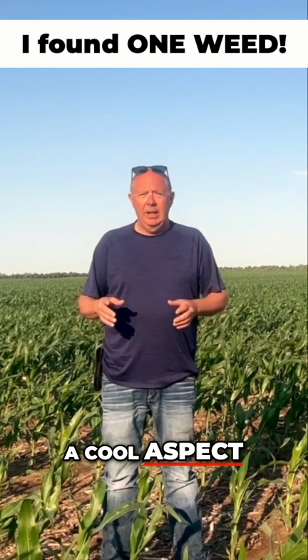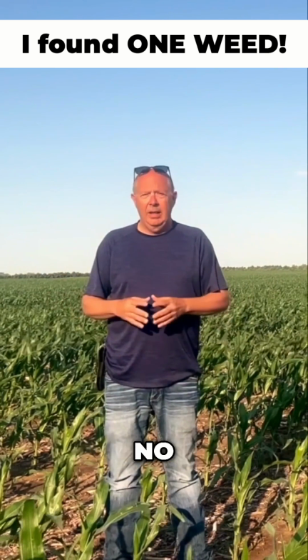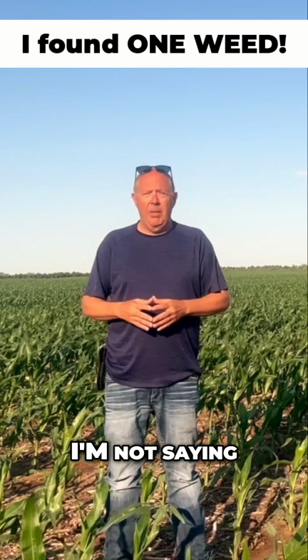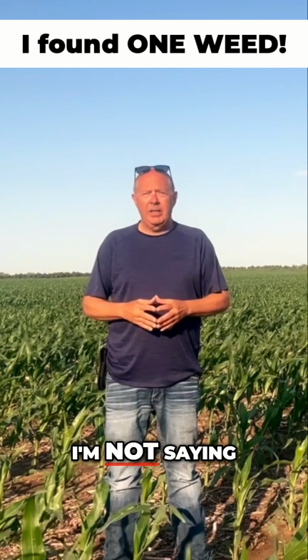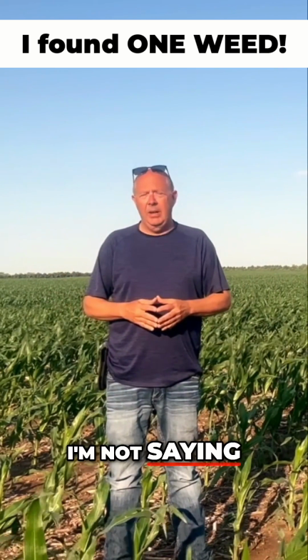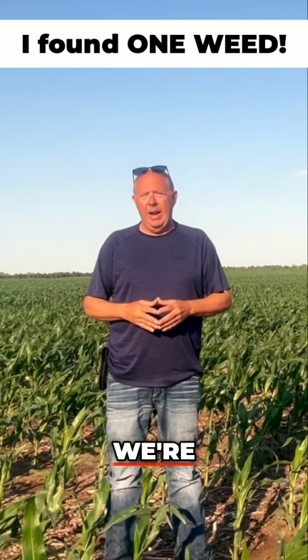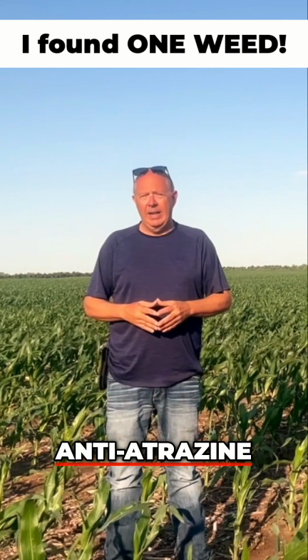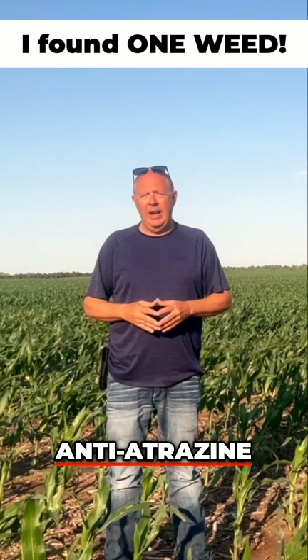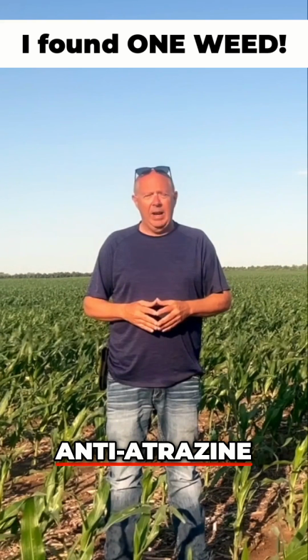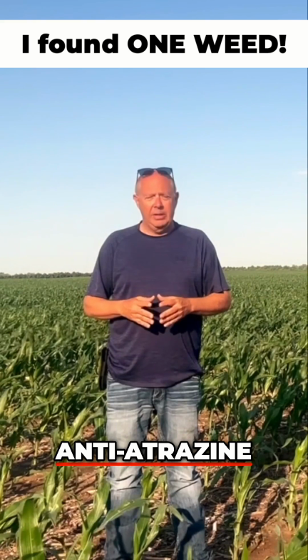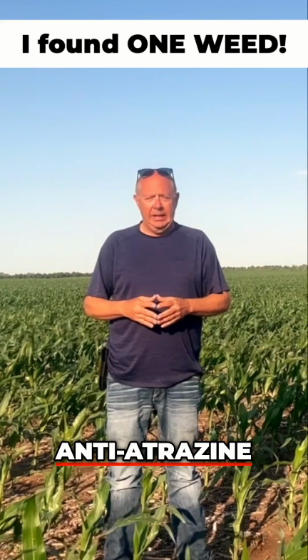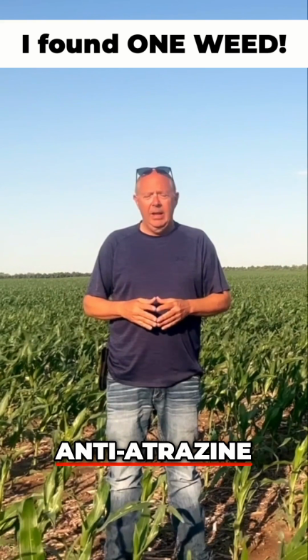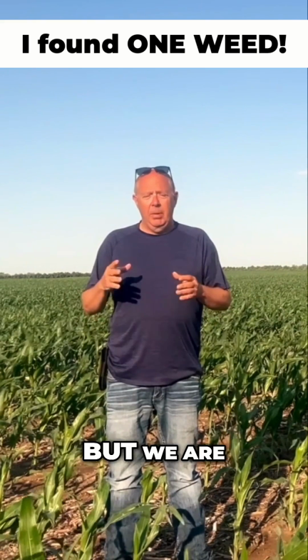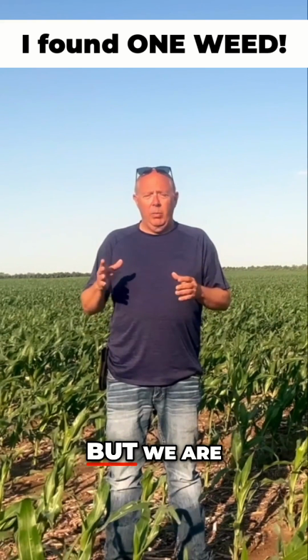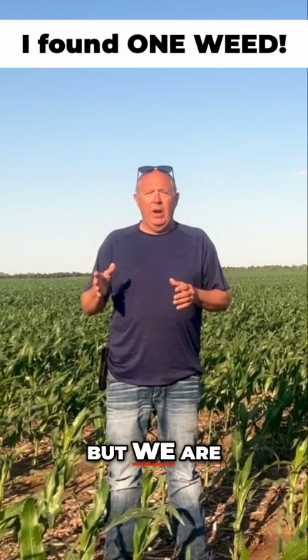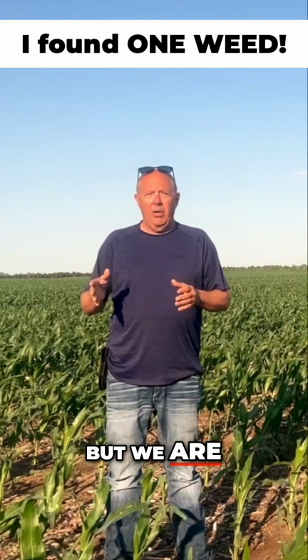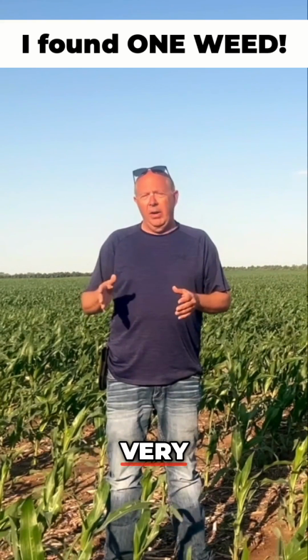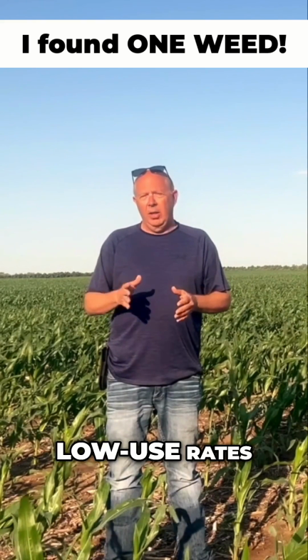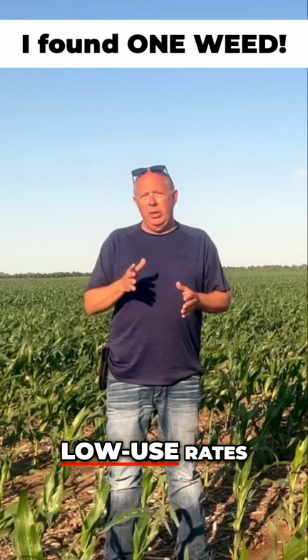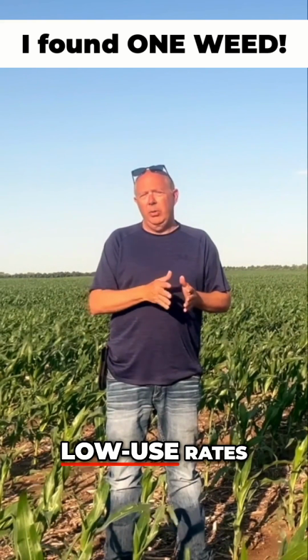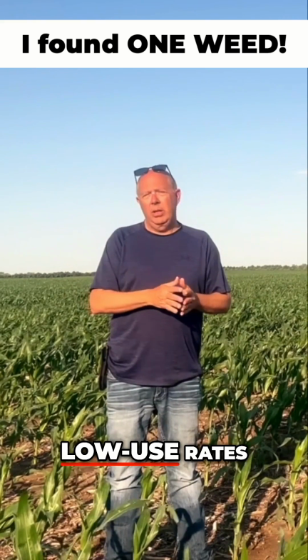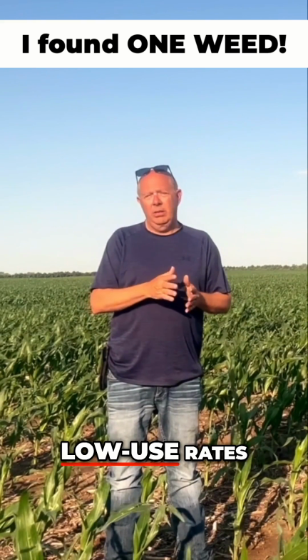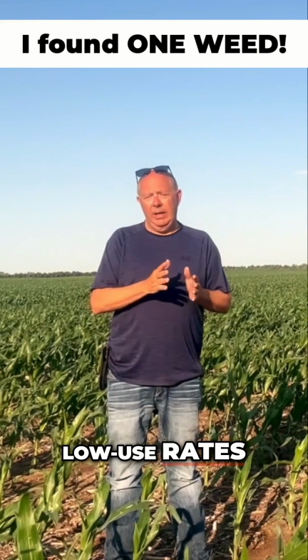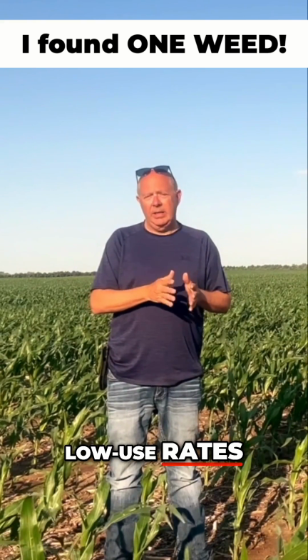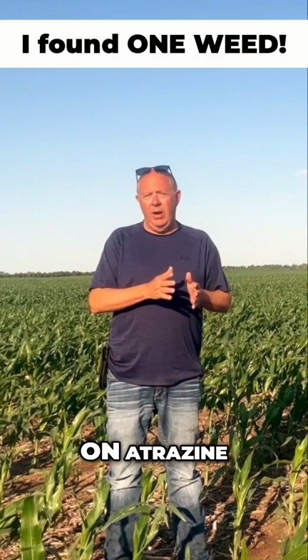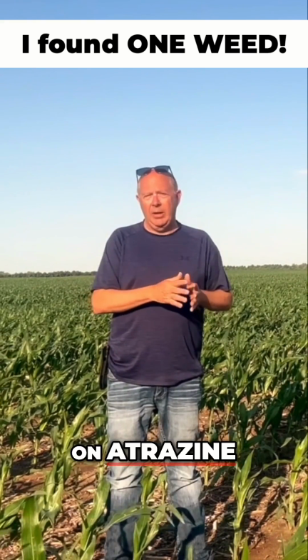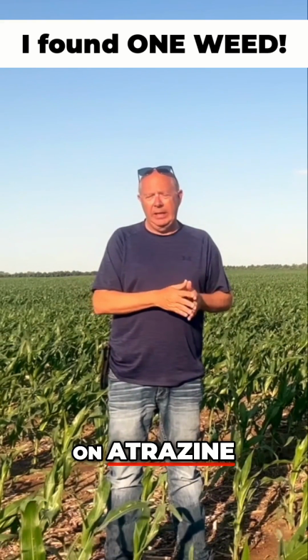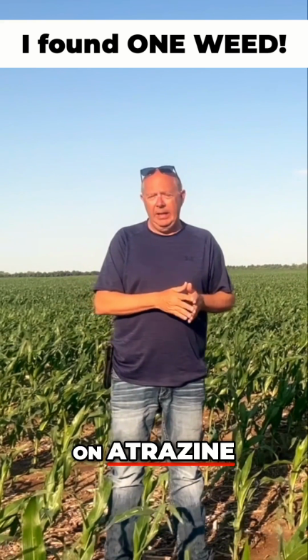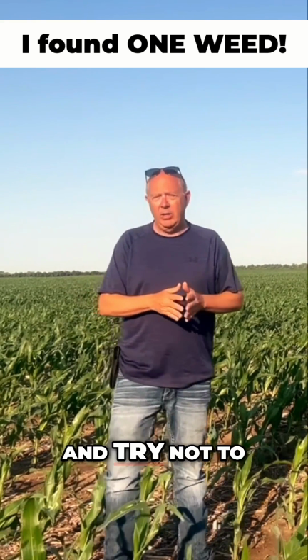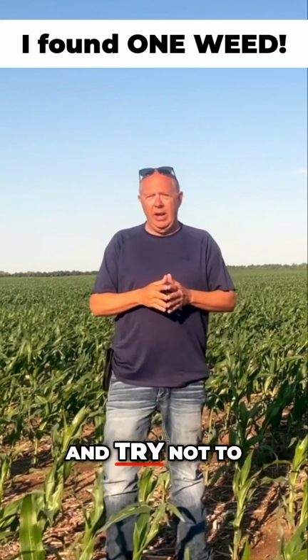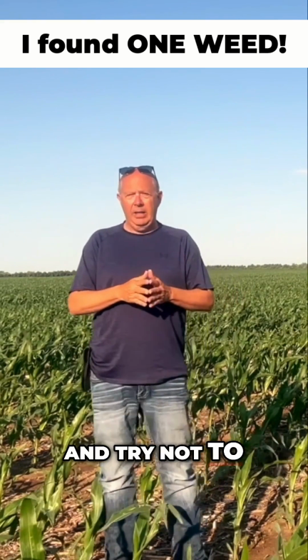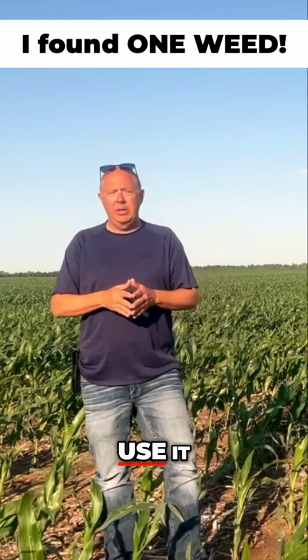I'm not saying we're anti-atrazine, but we are very low use rates on atrazine and try not to use it.